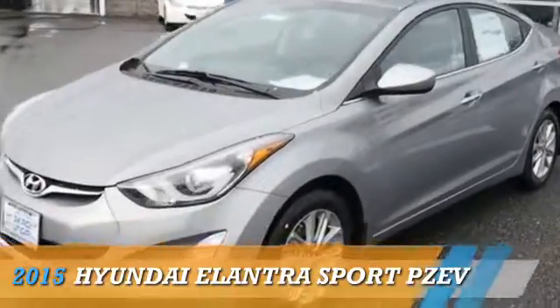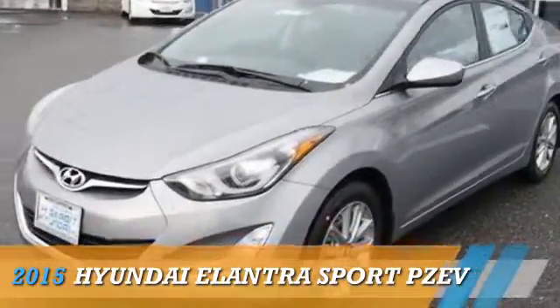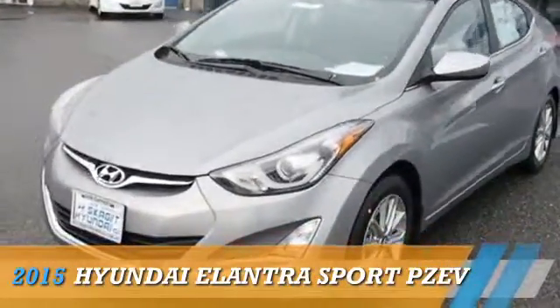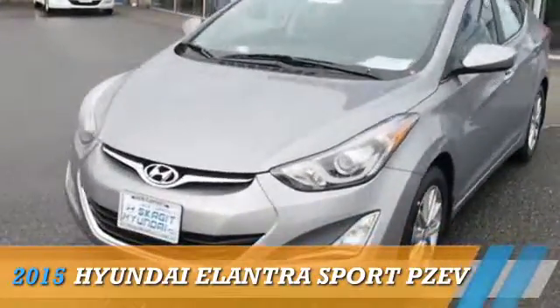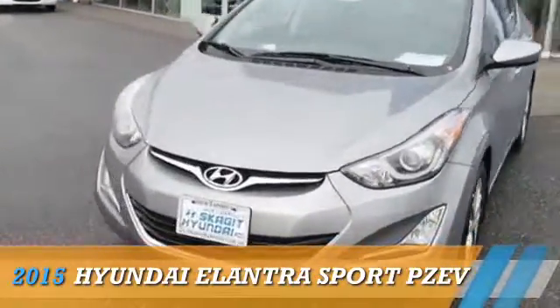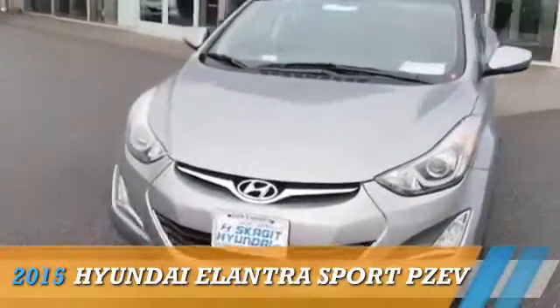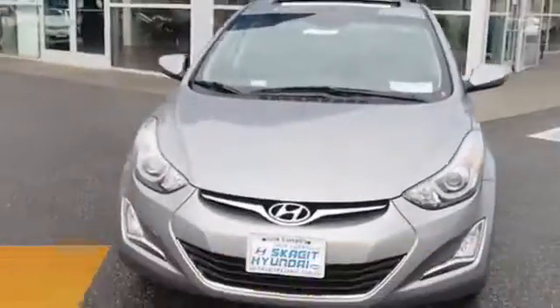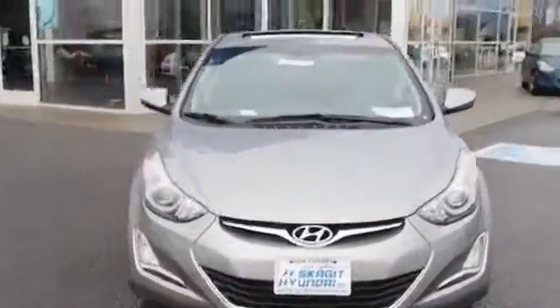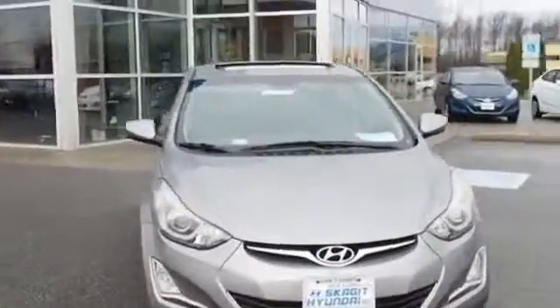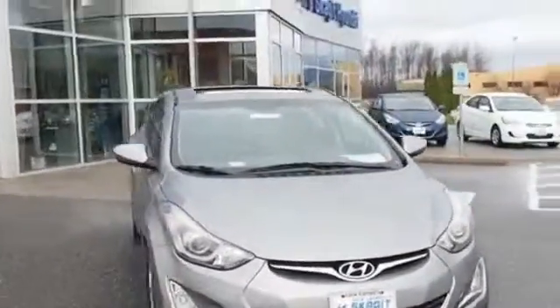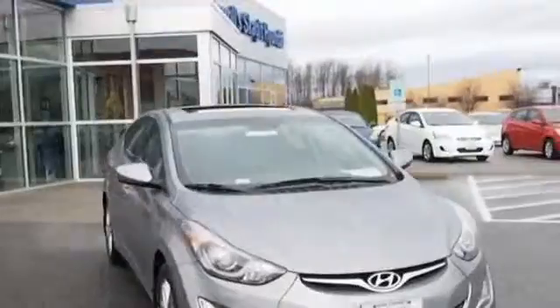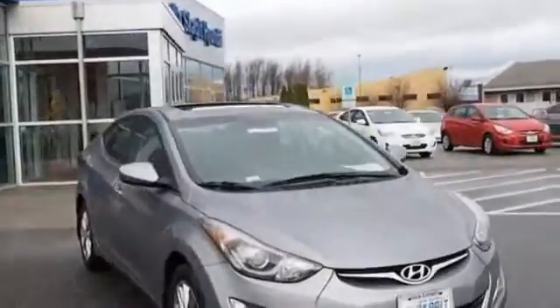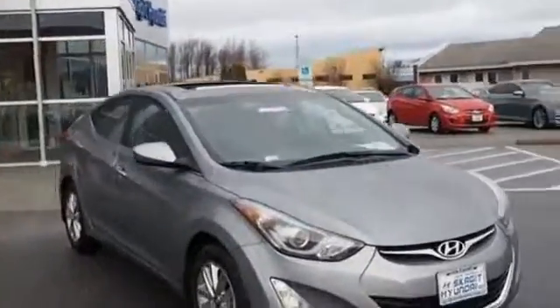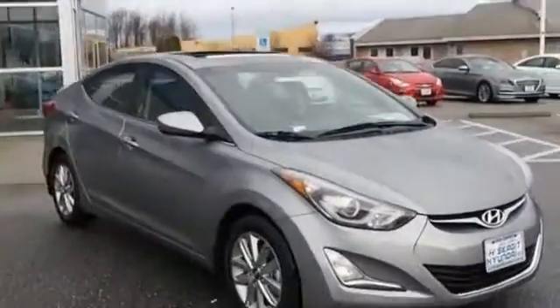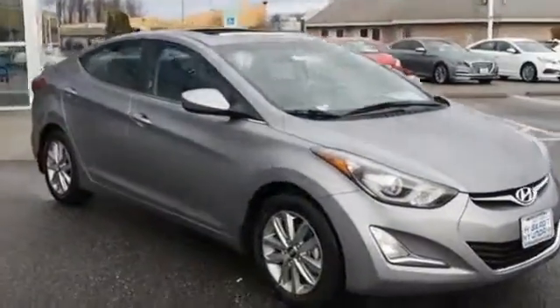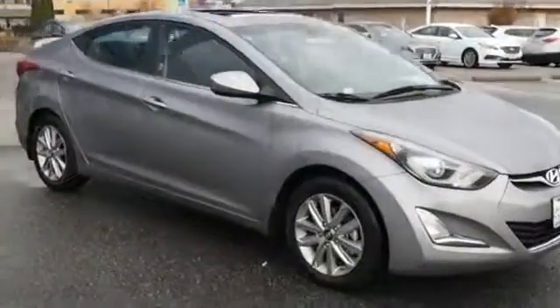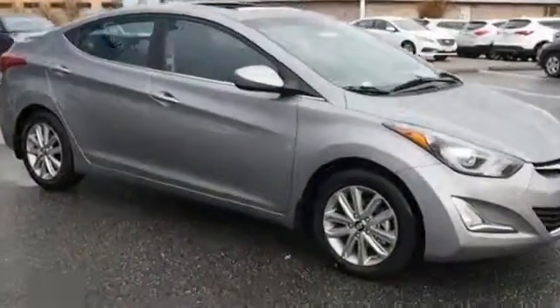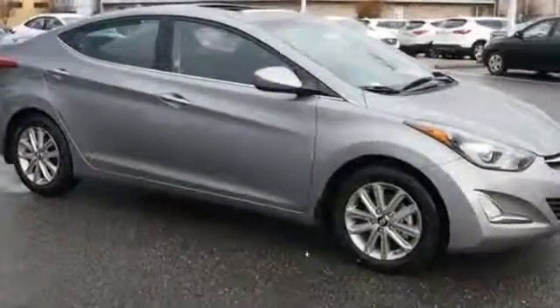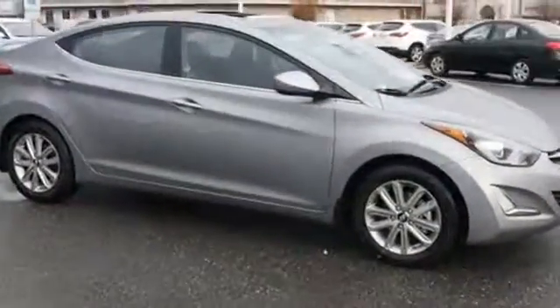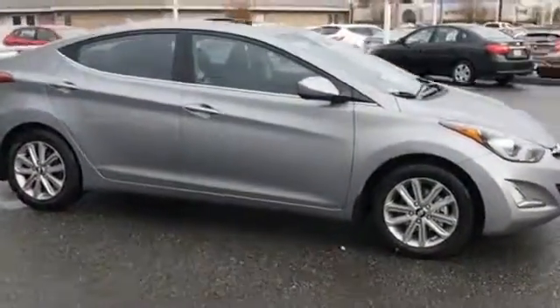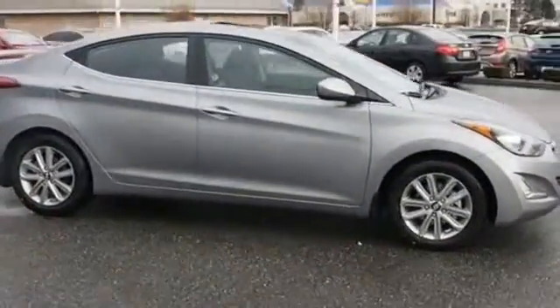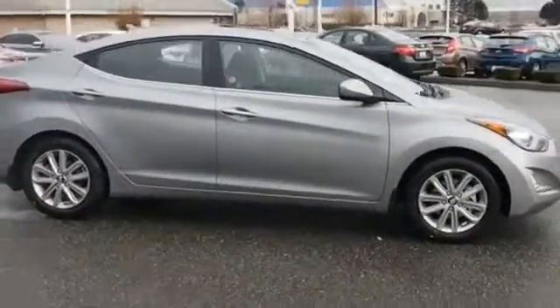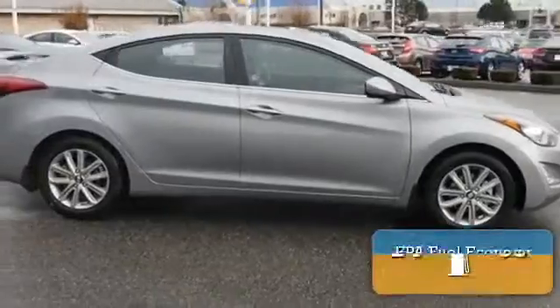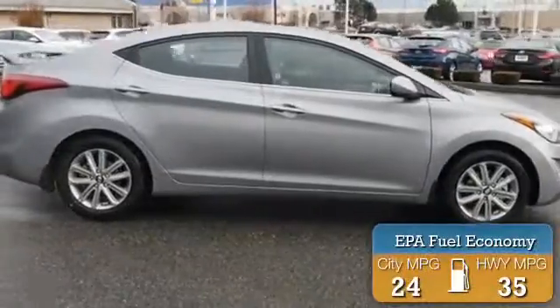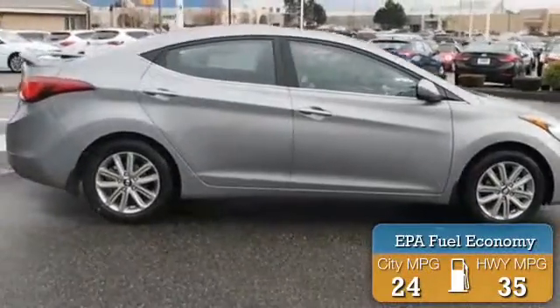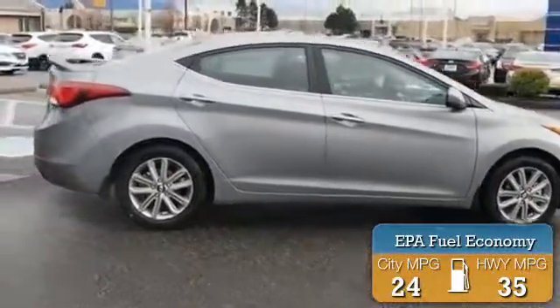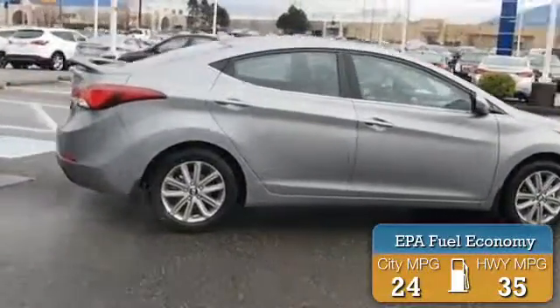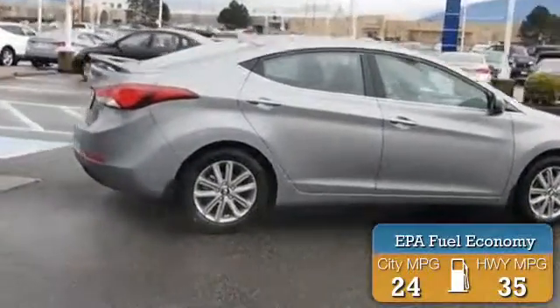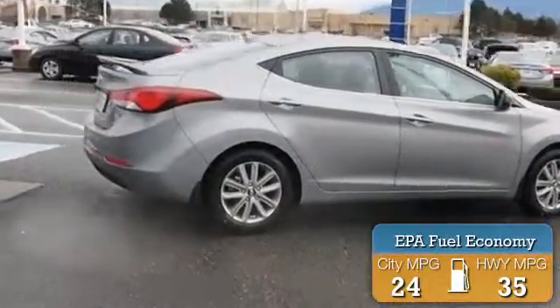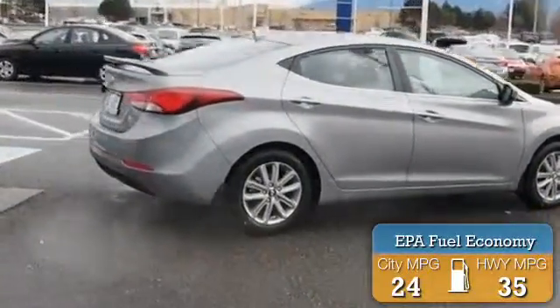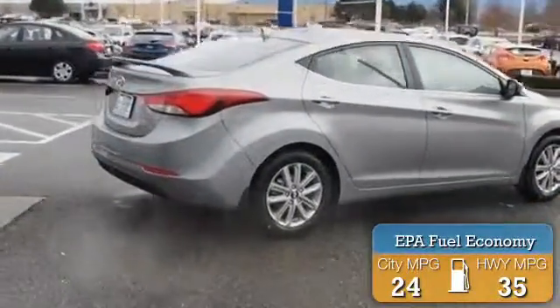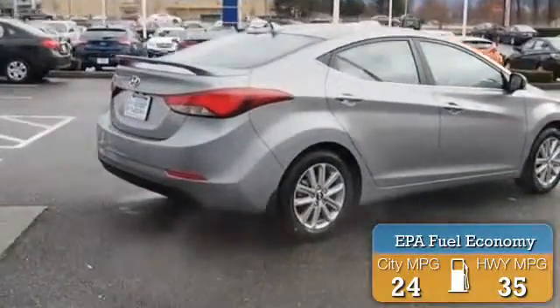Presenting the 2015 Hyundai Elantra. It's powered by front-wheel drive, a 2-liter 4-cylinder engine, and an automatic transmission. Great fuel efficiency saves you money by requiring fewer trips to the gas station.